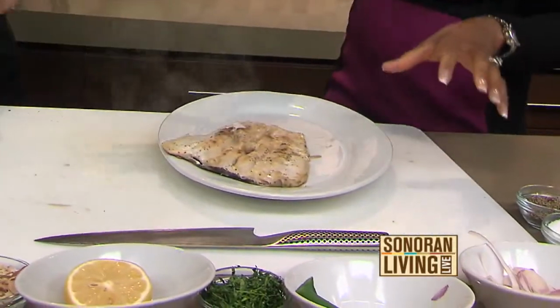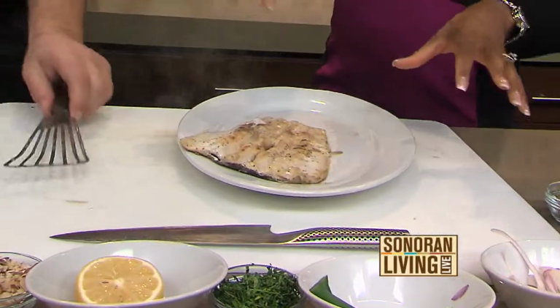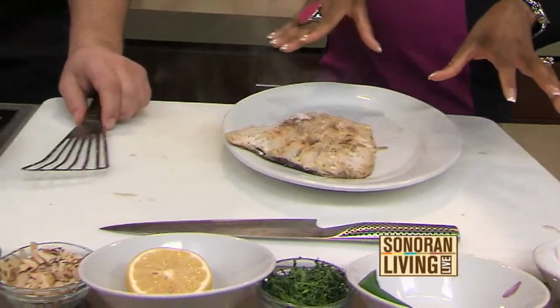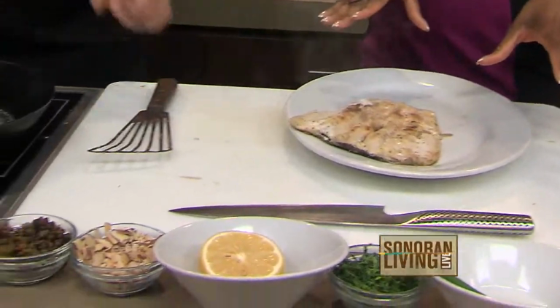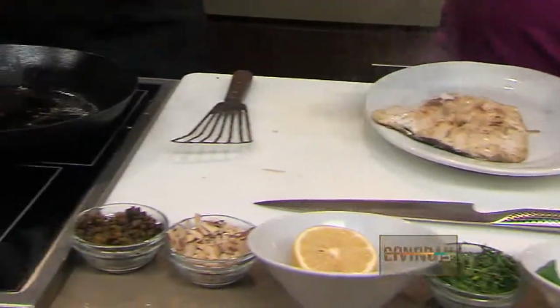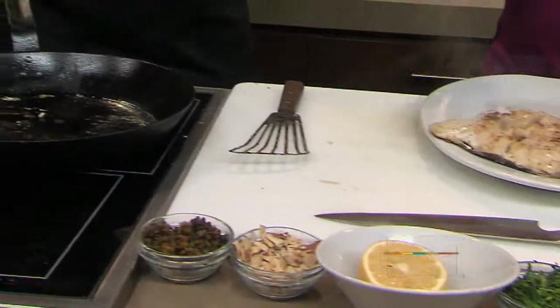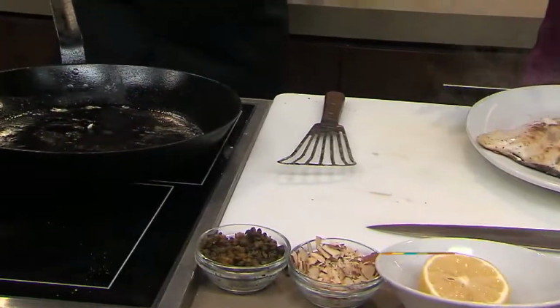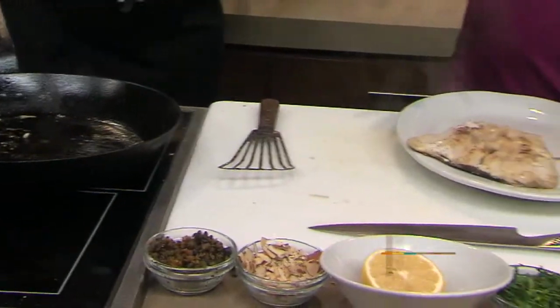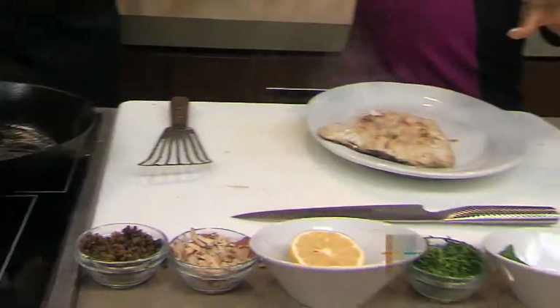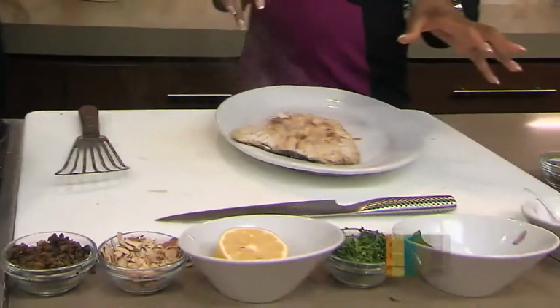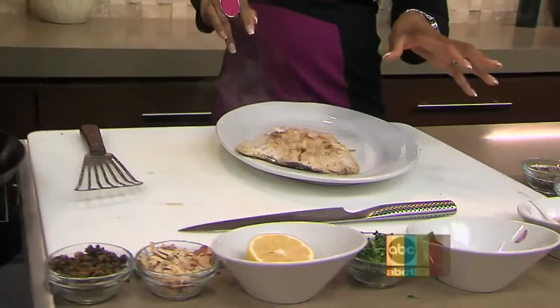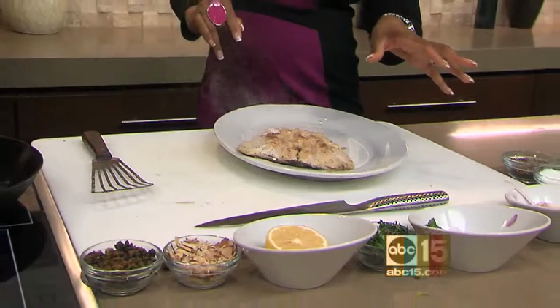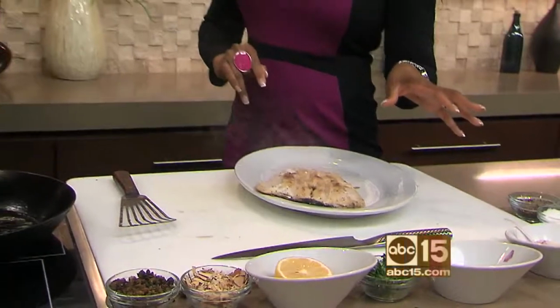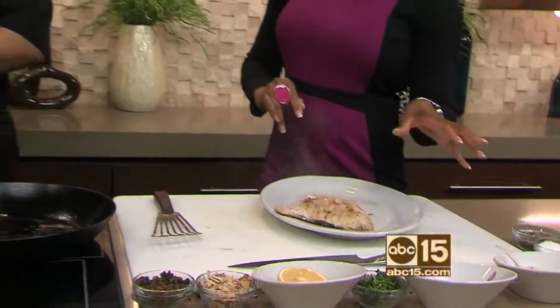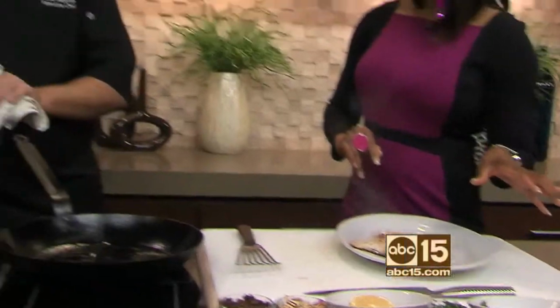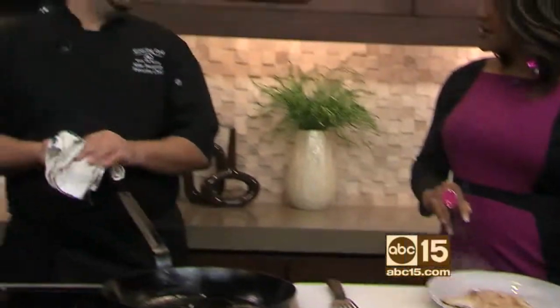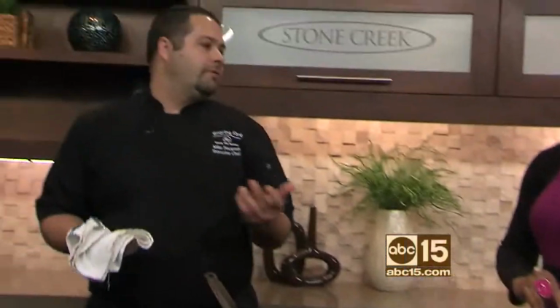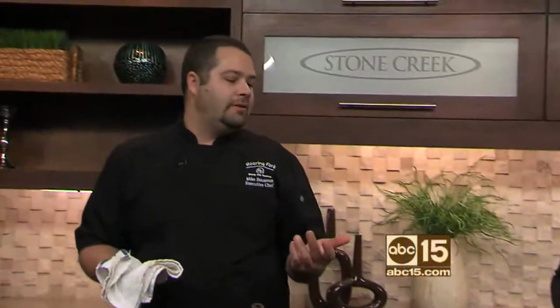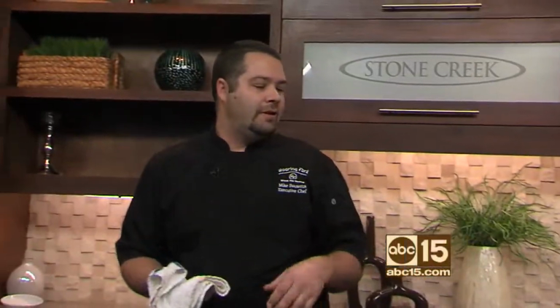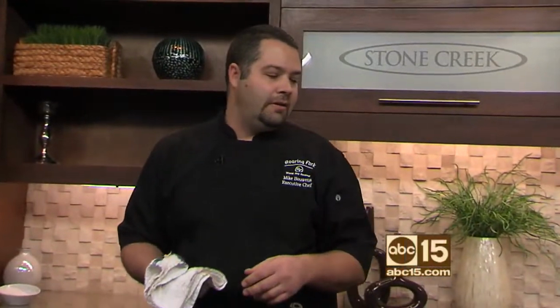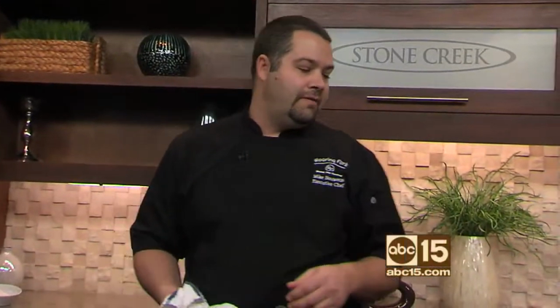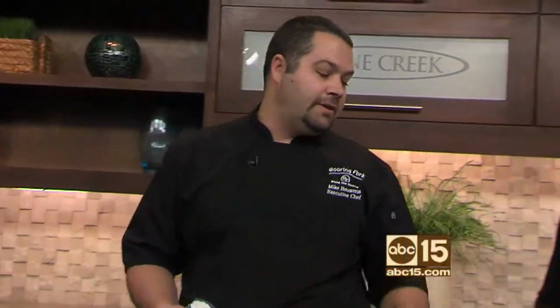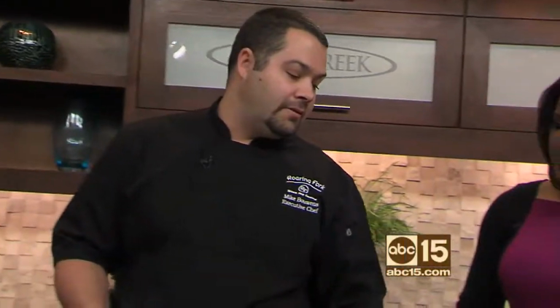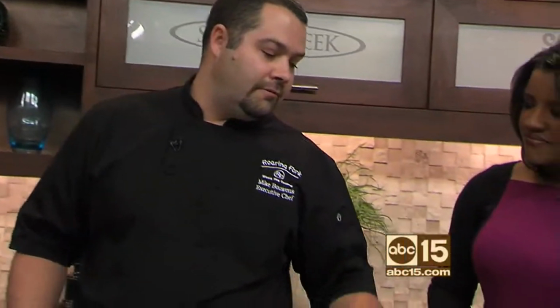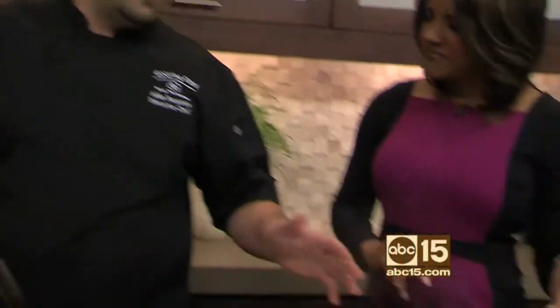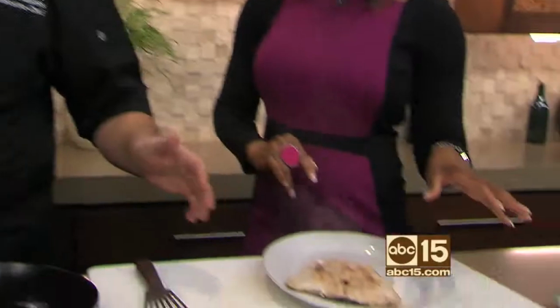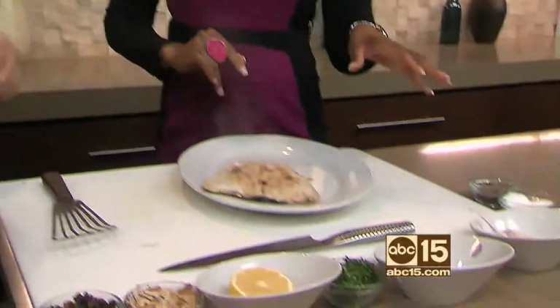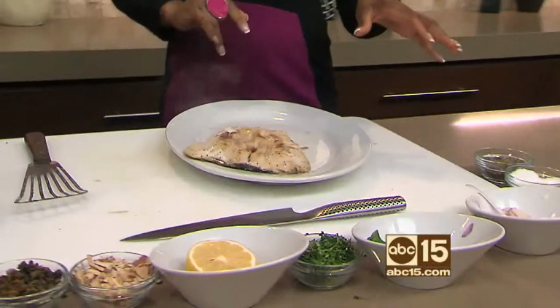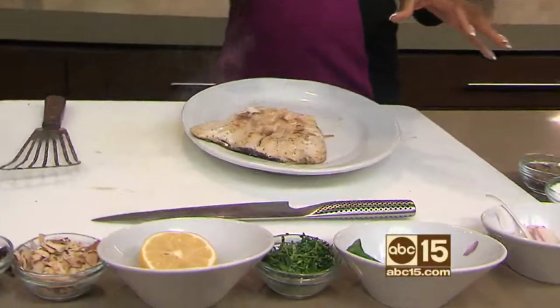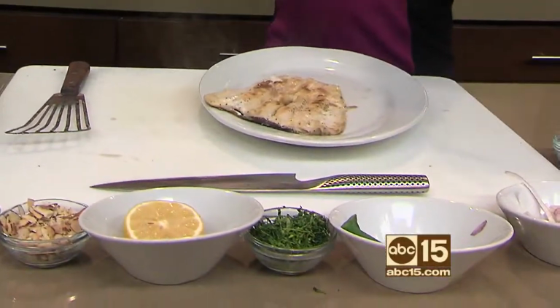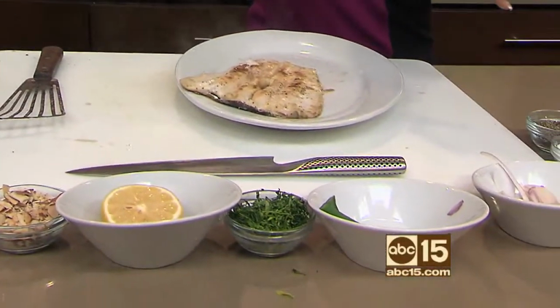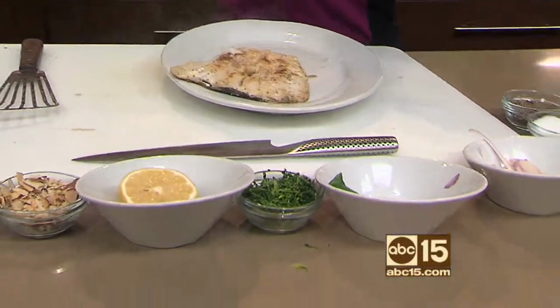How long should the trout cook? The trout, probably seven minutes on the skin side, and then three minutes on the fillet side, because you don't want it to dry out. It smells delicious.